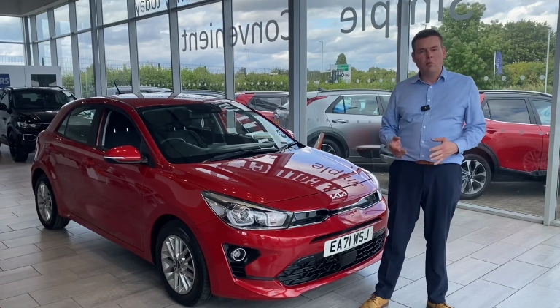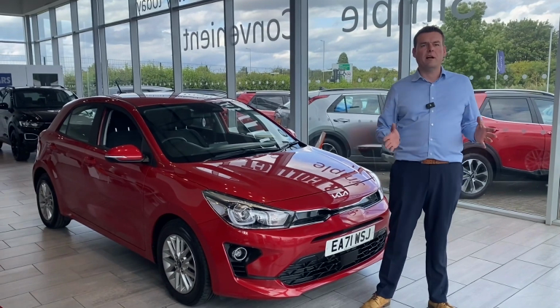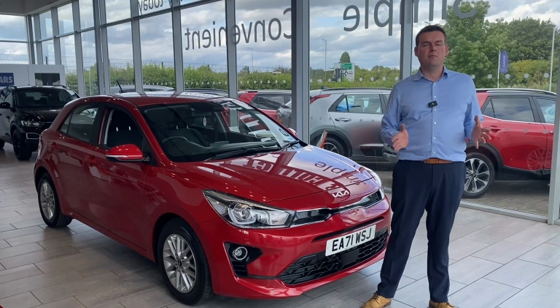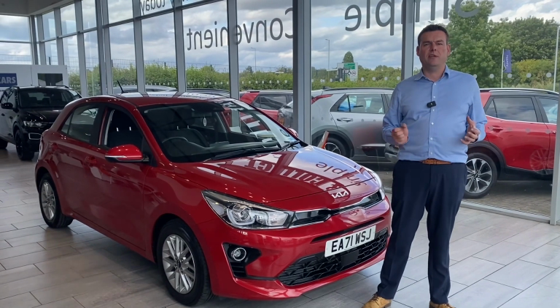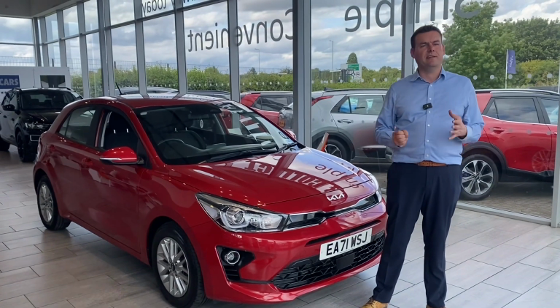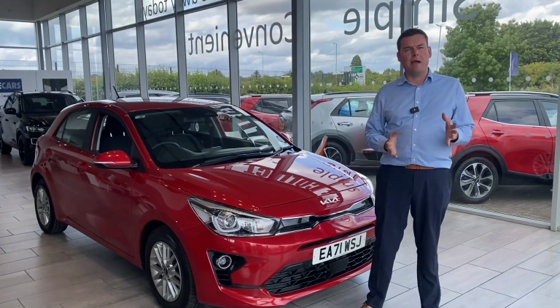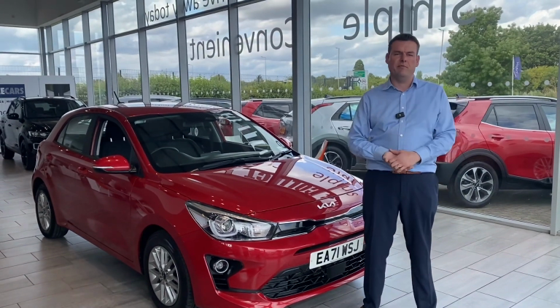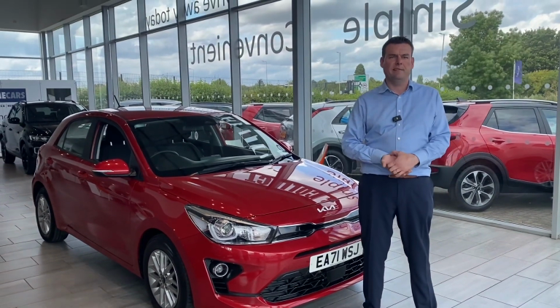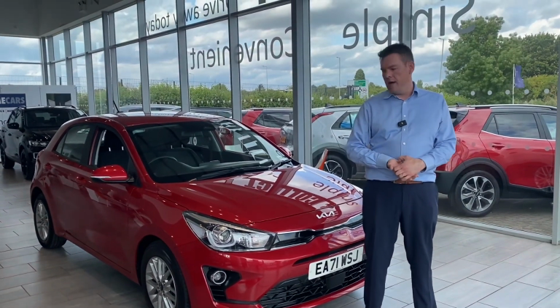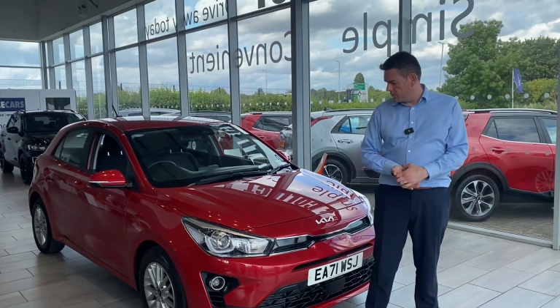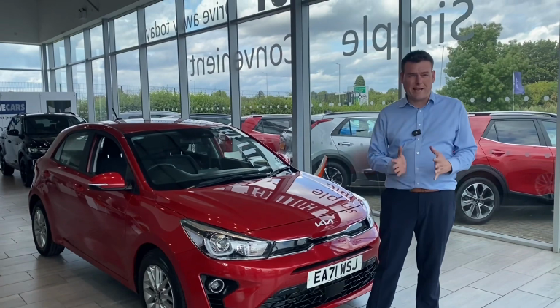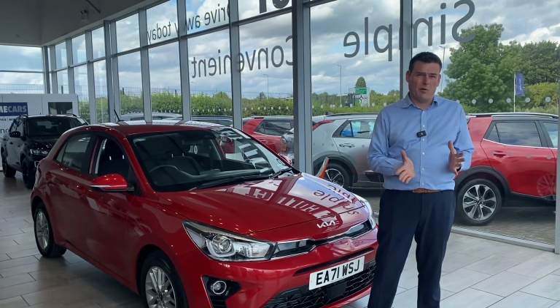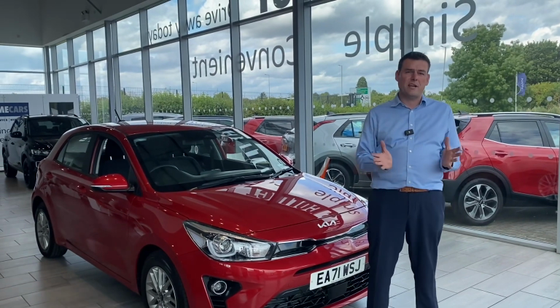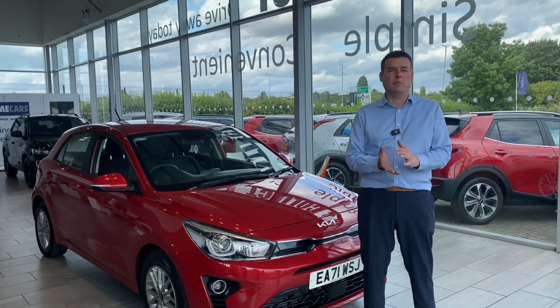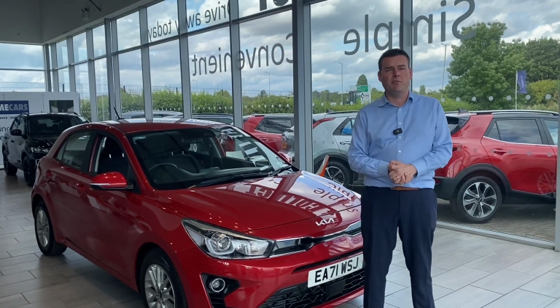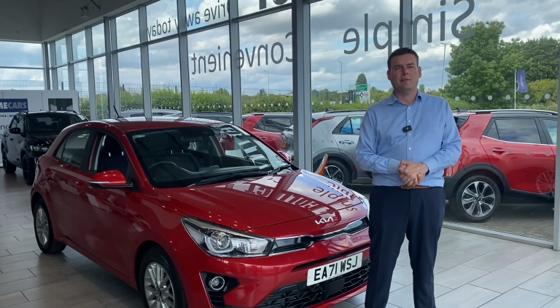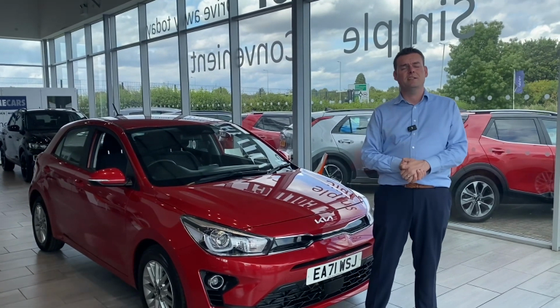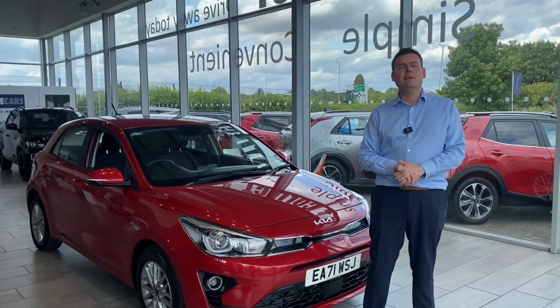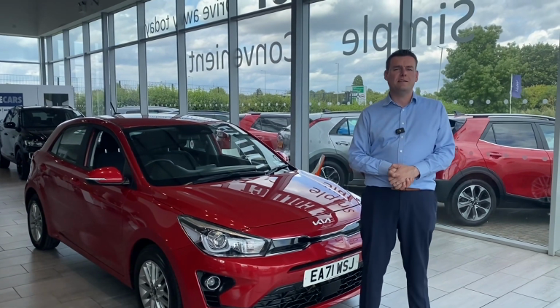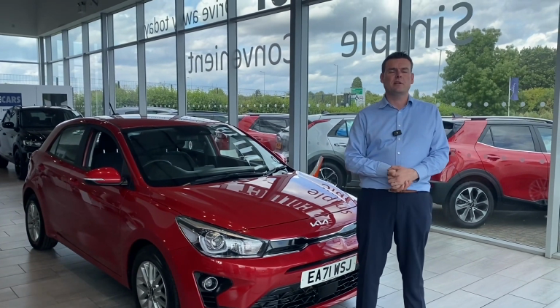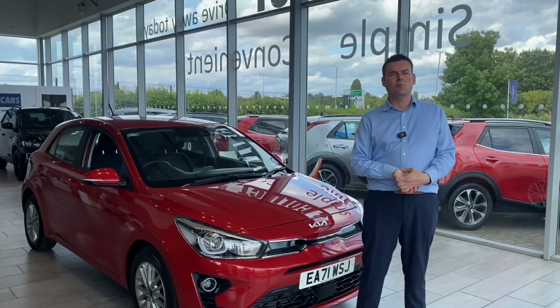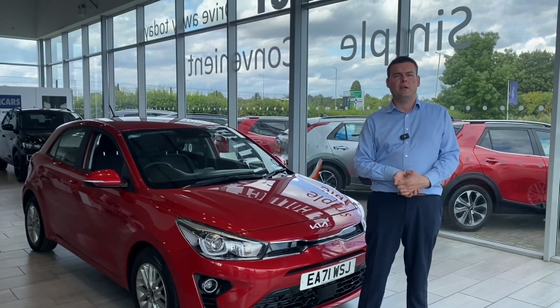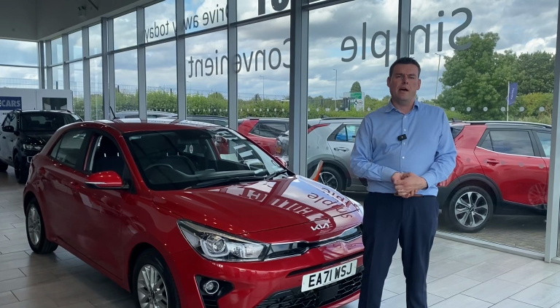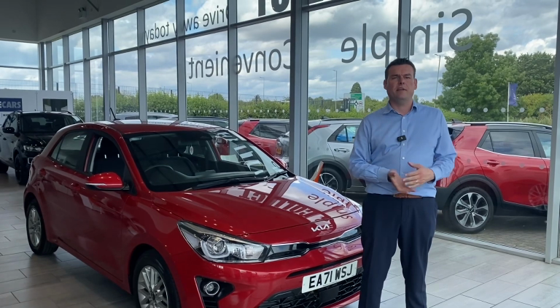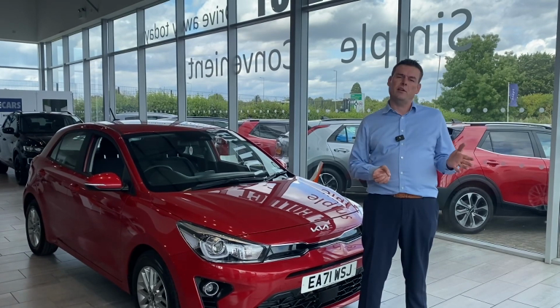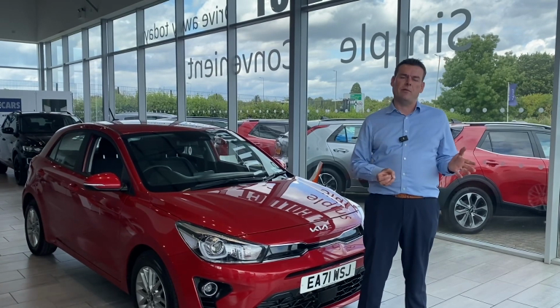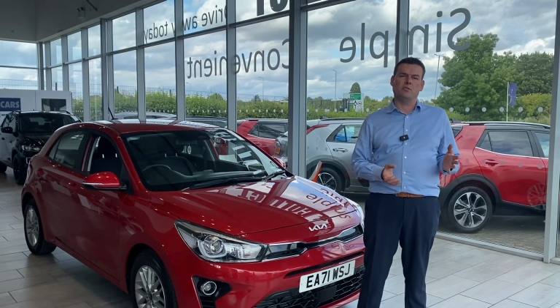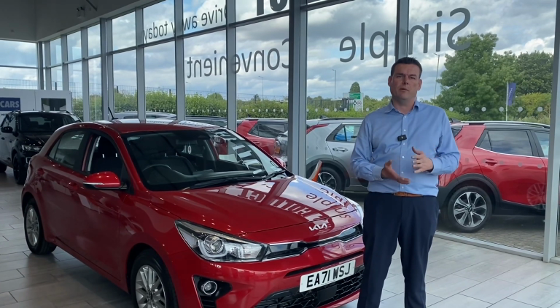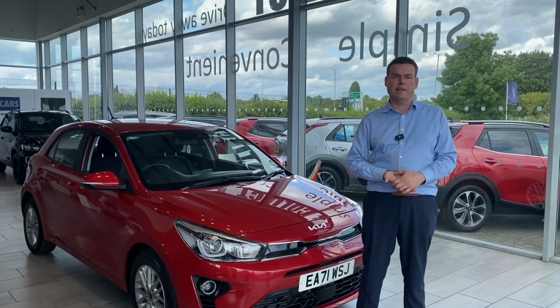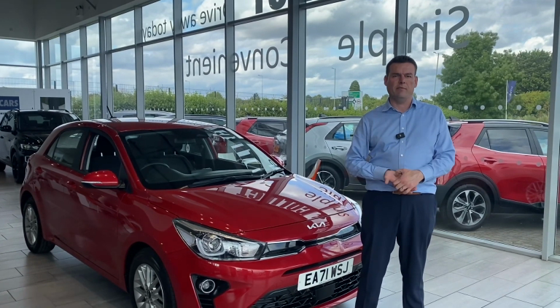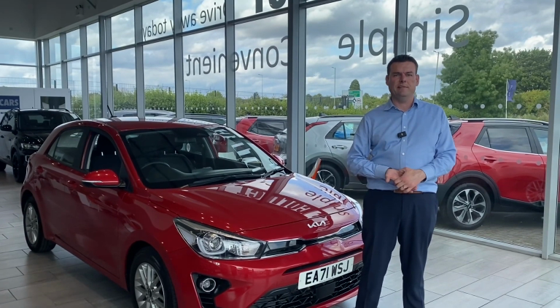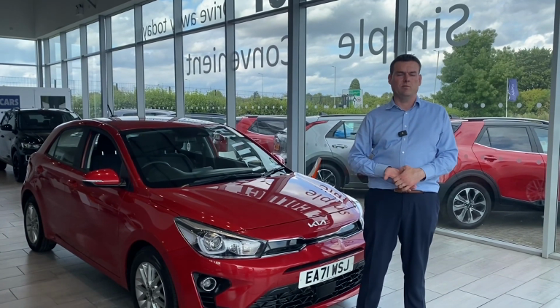All of our cars come with two keys, there's no admin fees, and we'll take any car in part exchange as well. So if you've got a part exchange, please get in touch. We'd love to talk to you, and if you want to use the valuation tool on our website, that's a great facility as well.